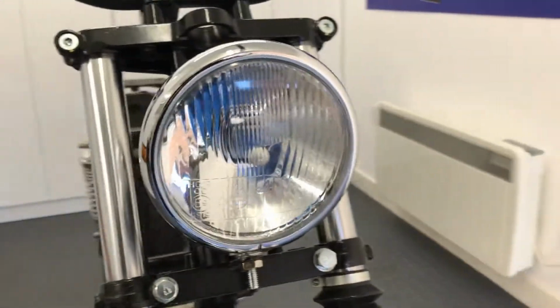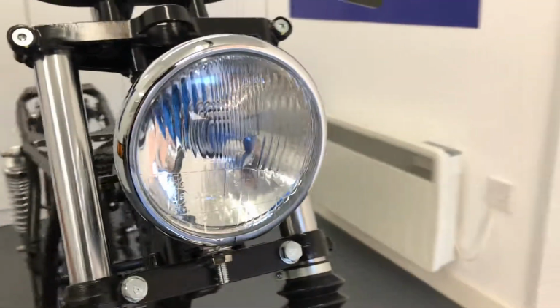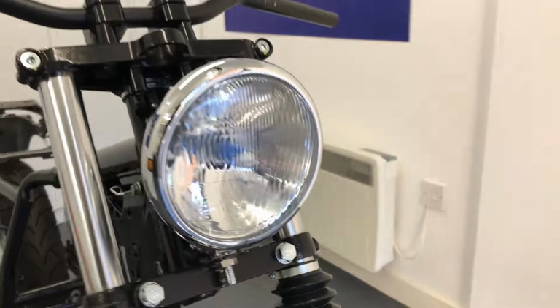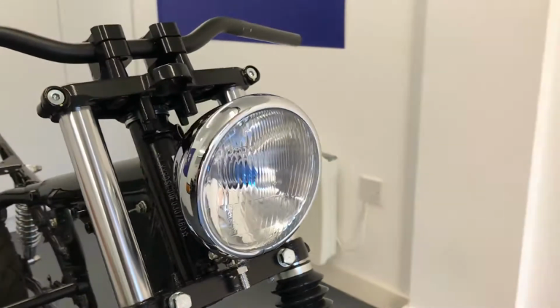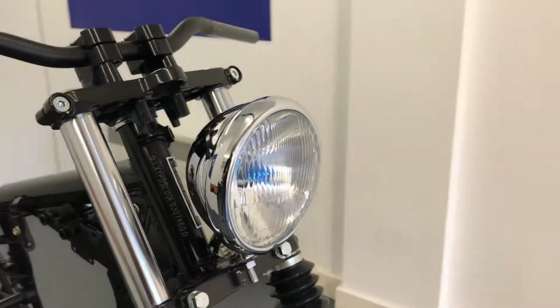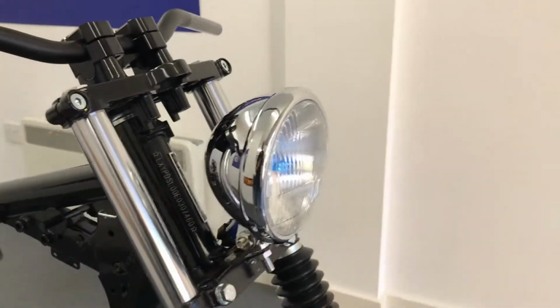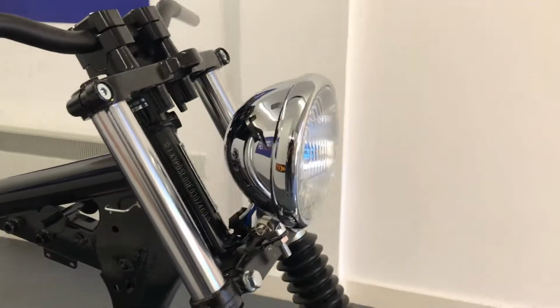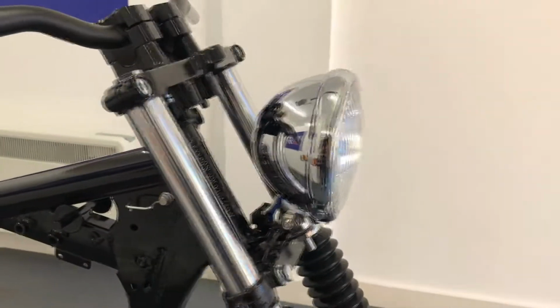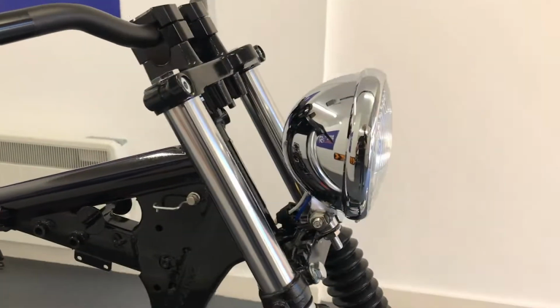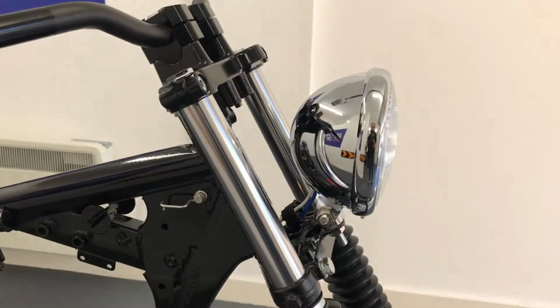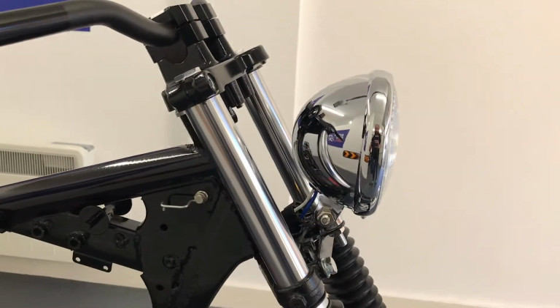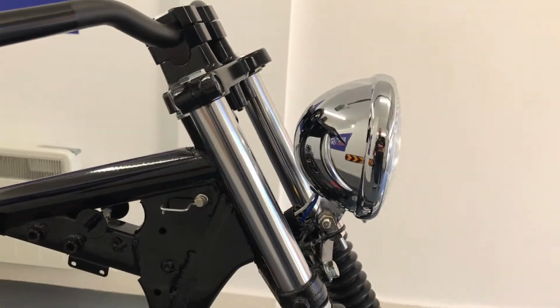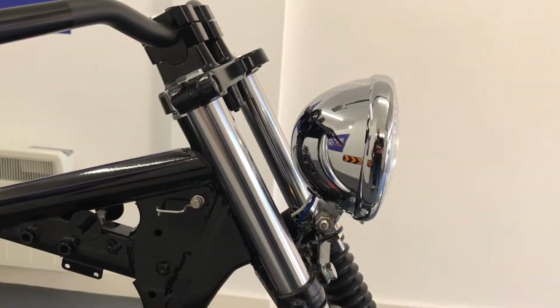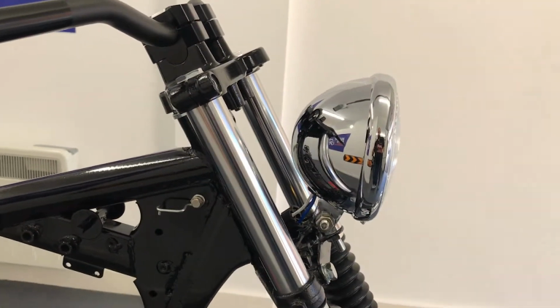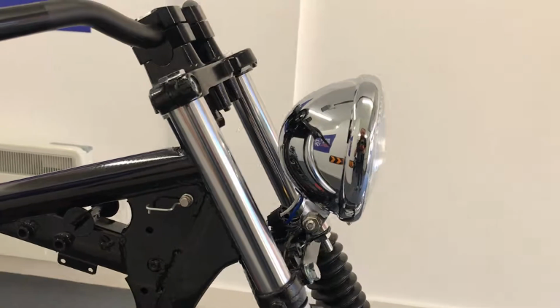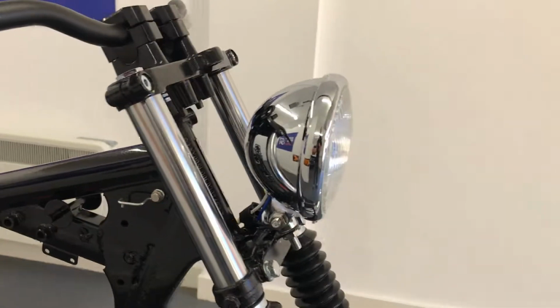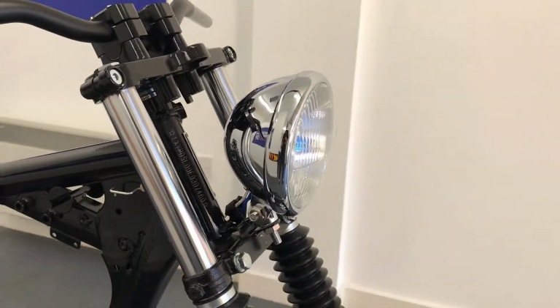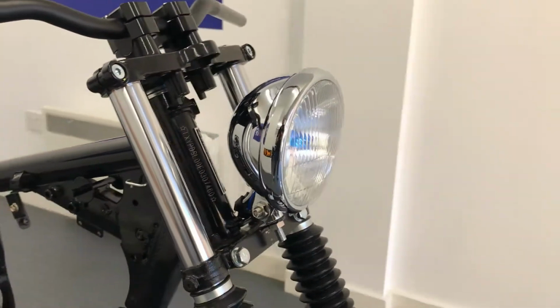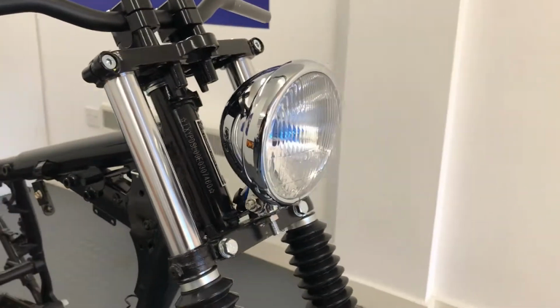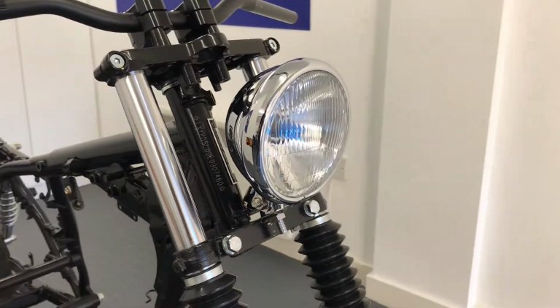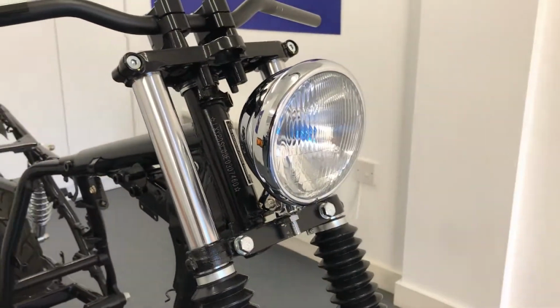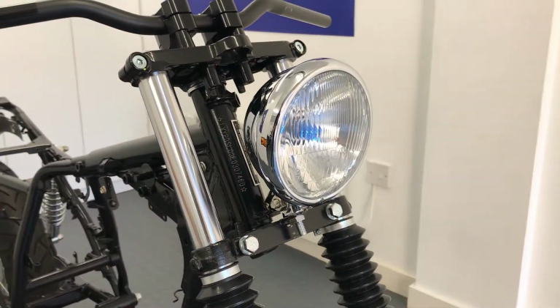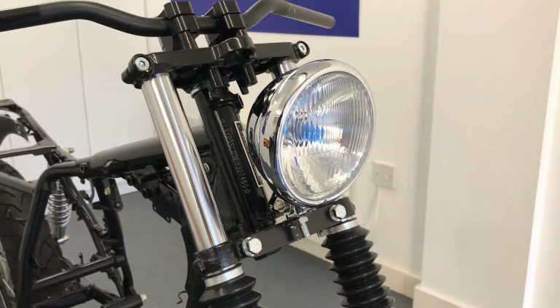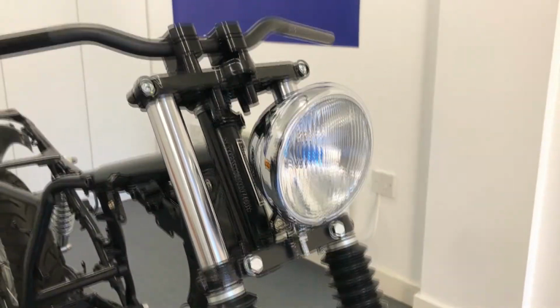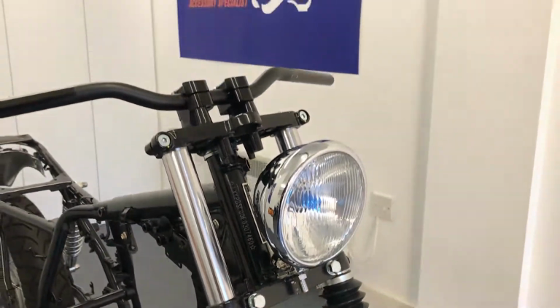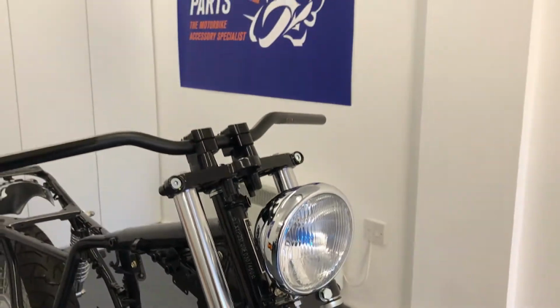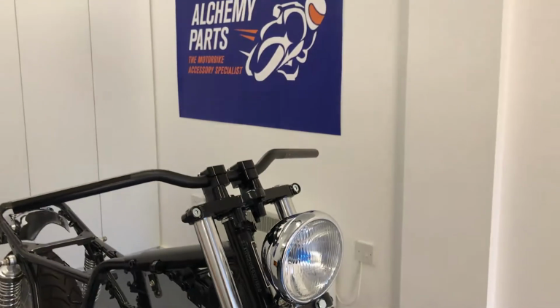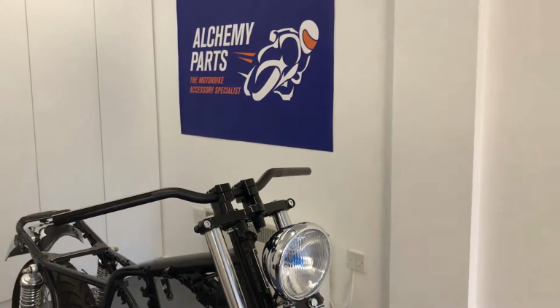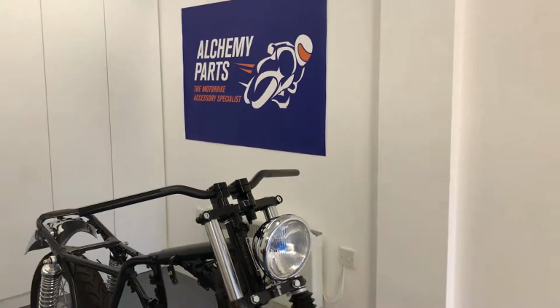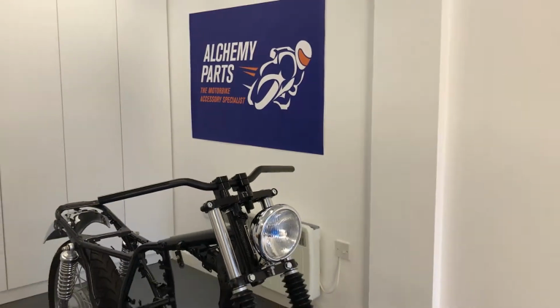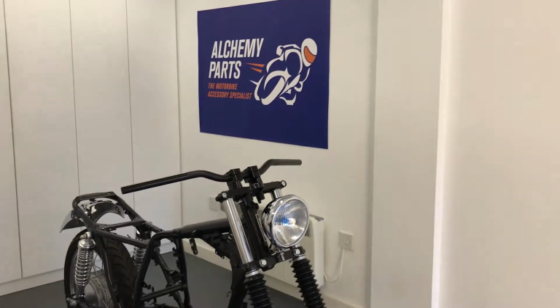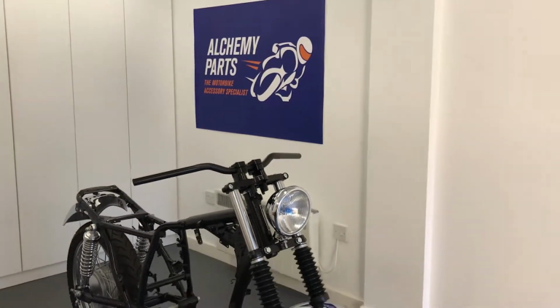Our bottom mount headlight sizes range from four and a half to six inches in diameter, and all come with a glass lens. You can even opt for them with a mesh or prison grille, and all seem to be canvas compatible.